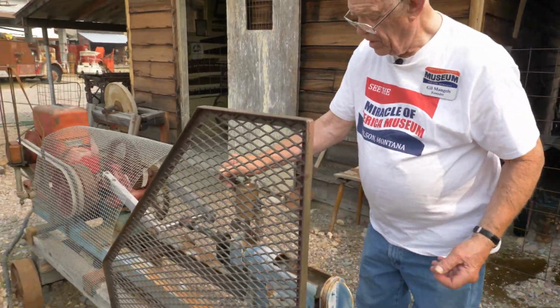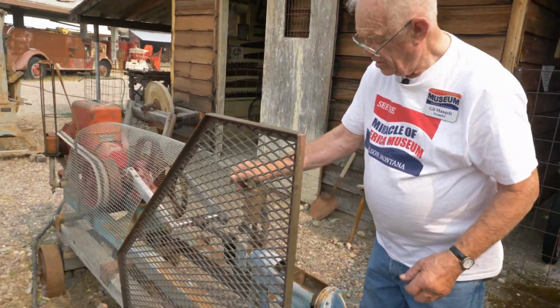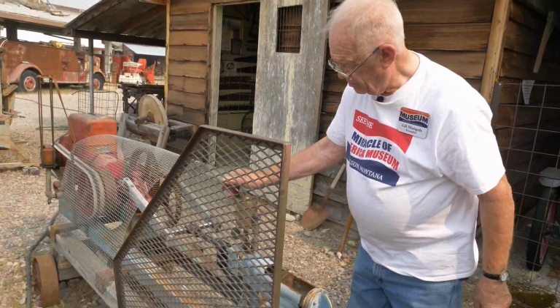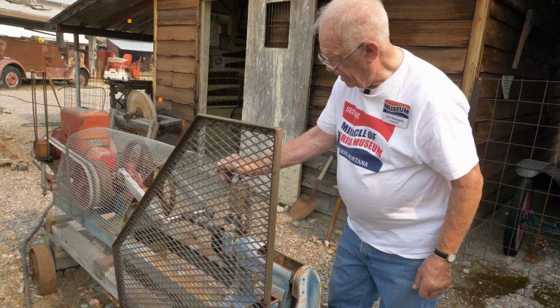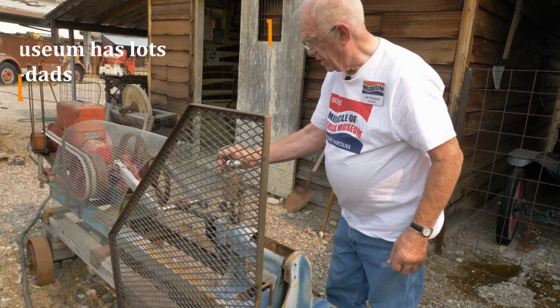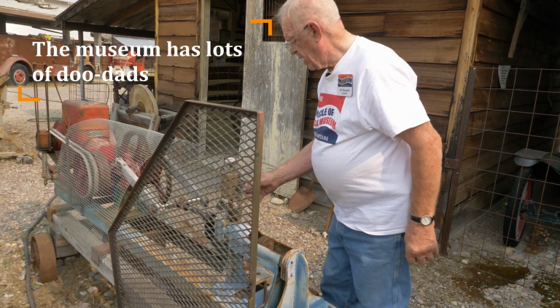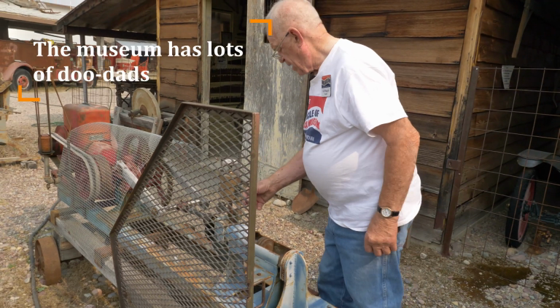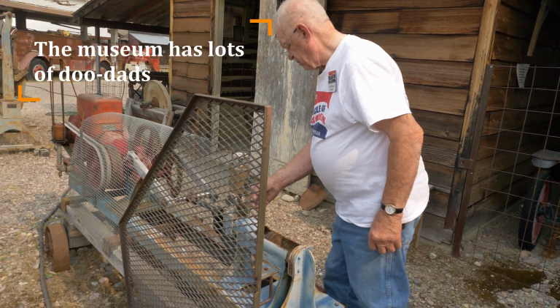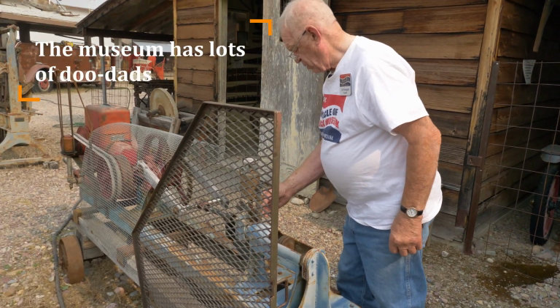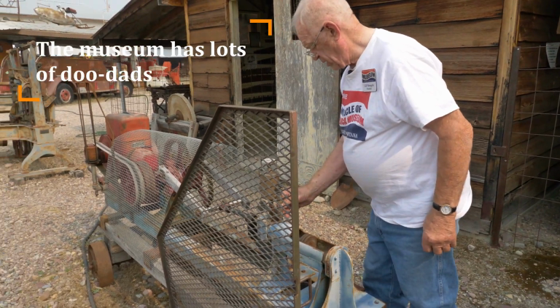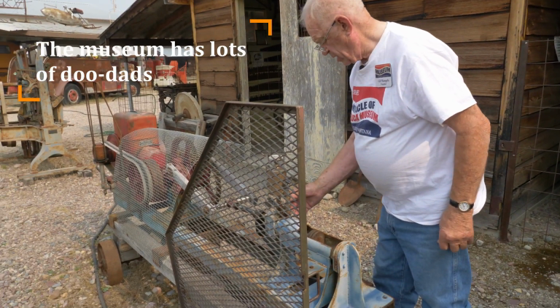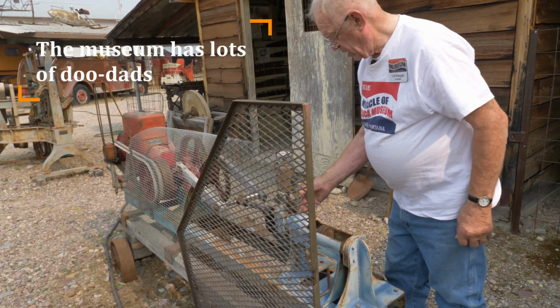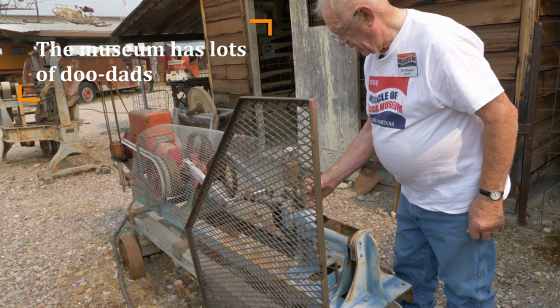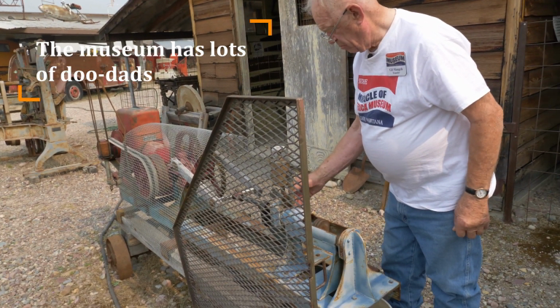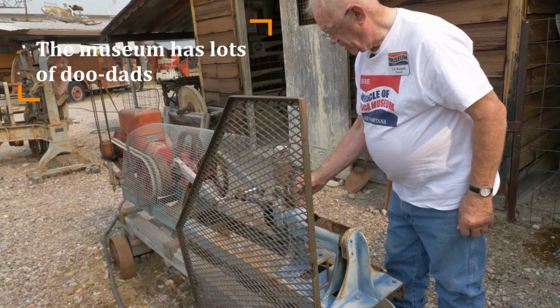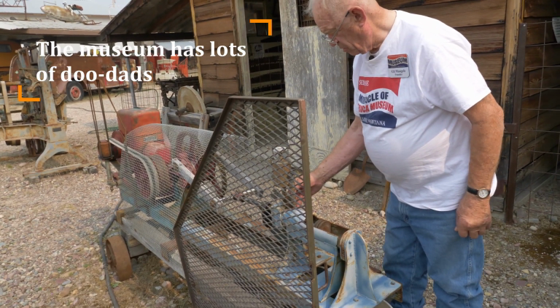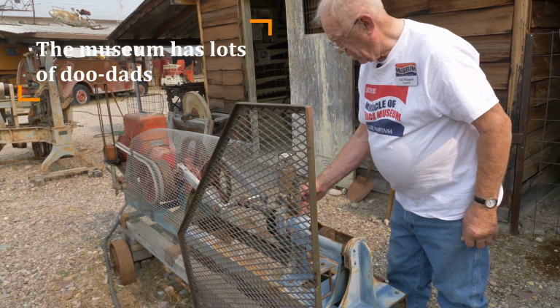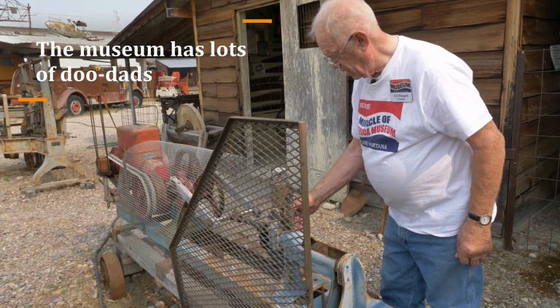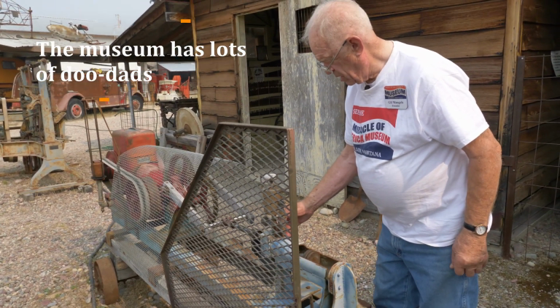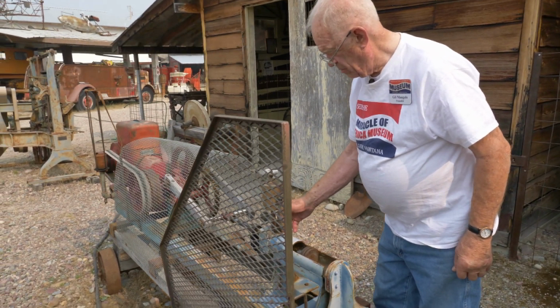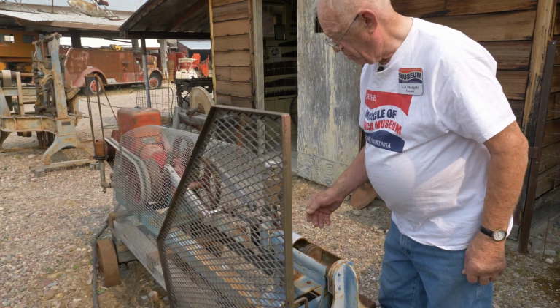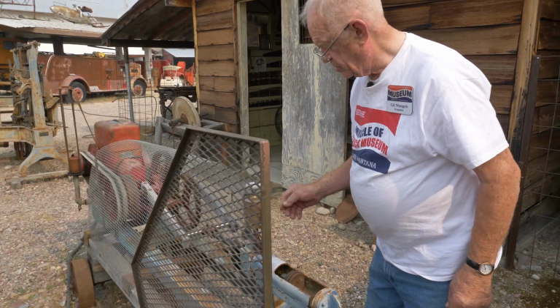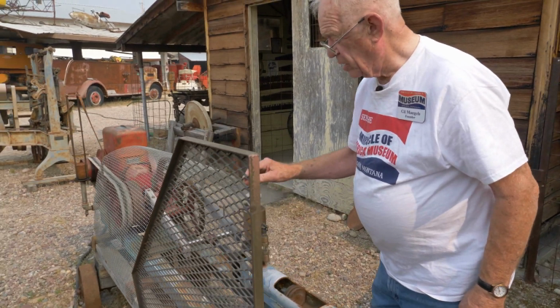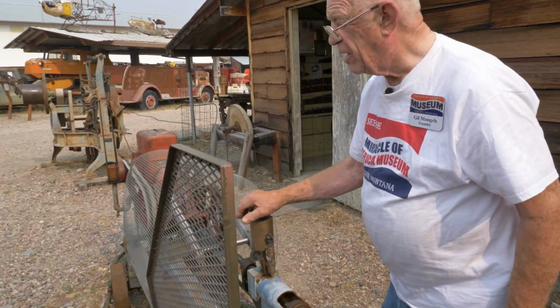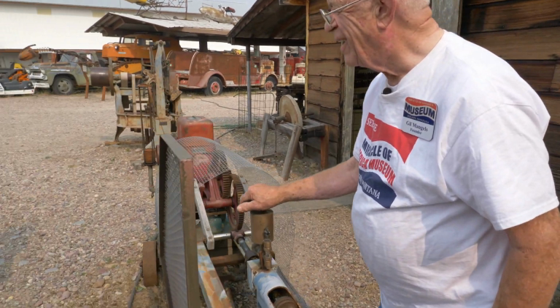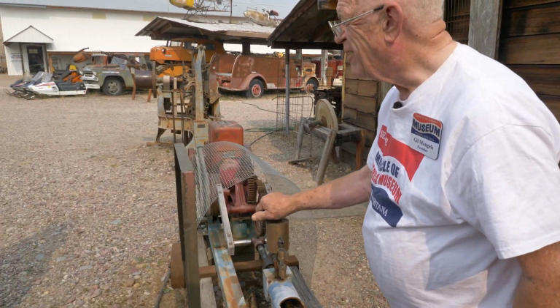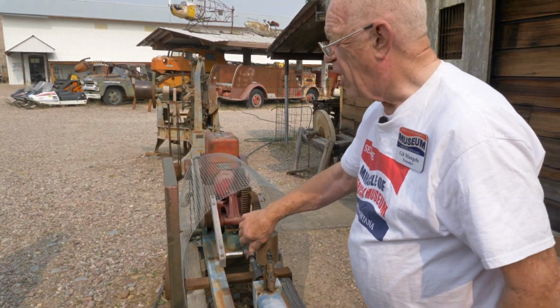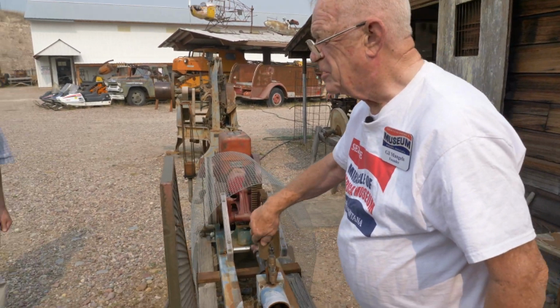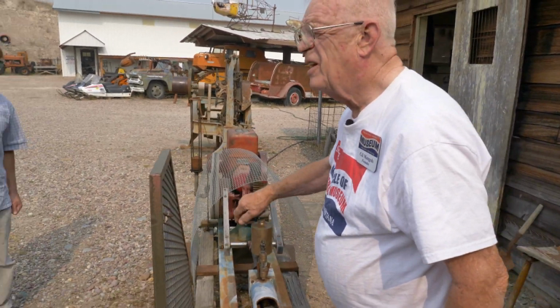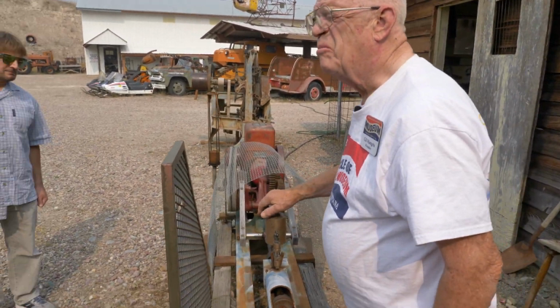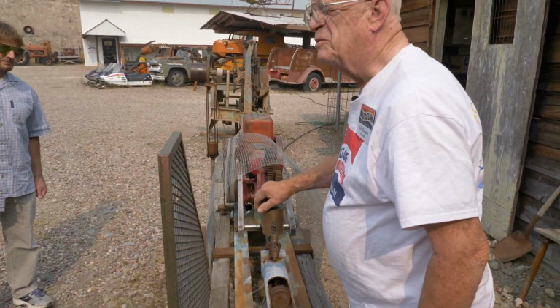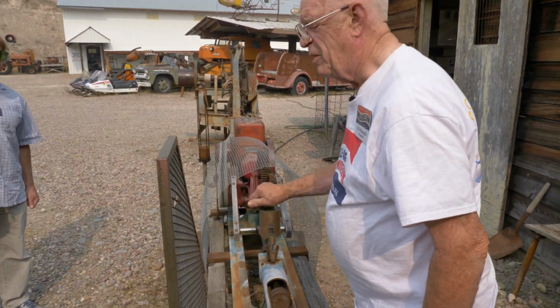This is a doodad, but I had to weld it in place so people wouldn't steal it. It's brass. Brass is valuable.